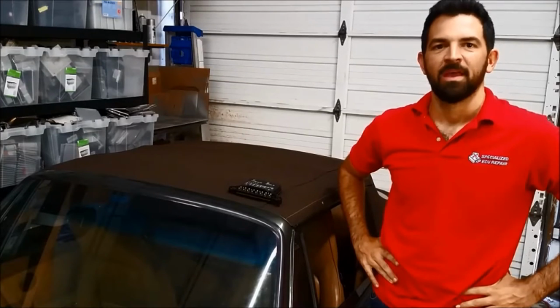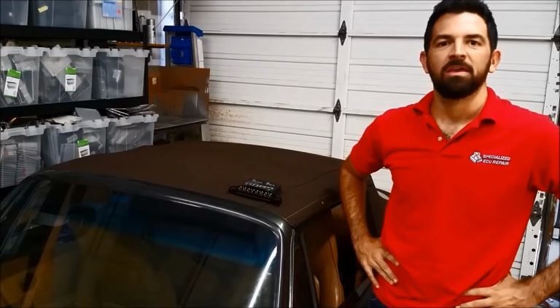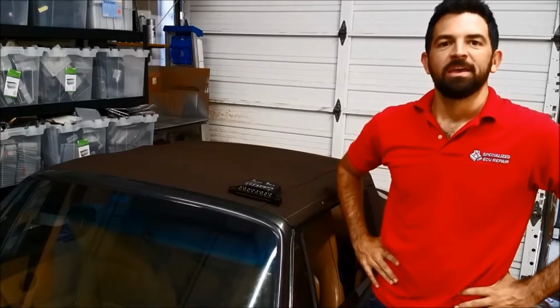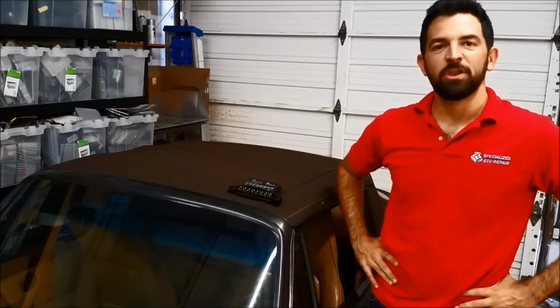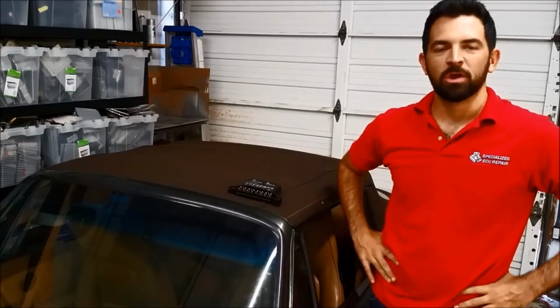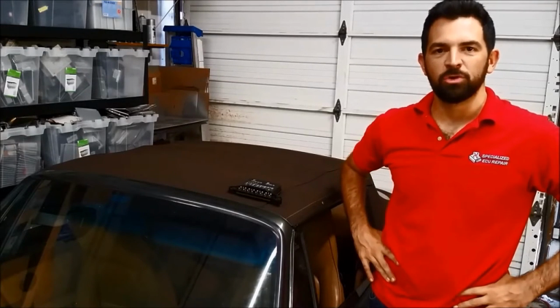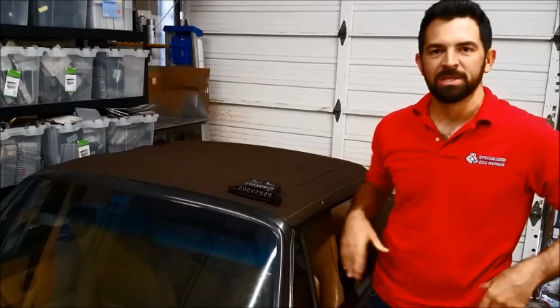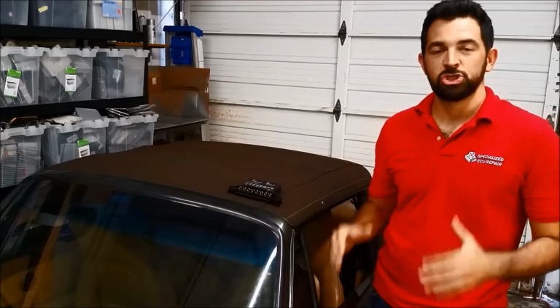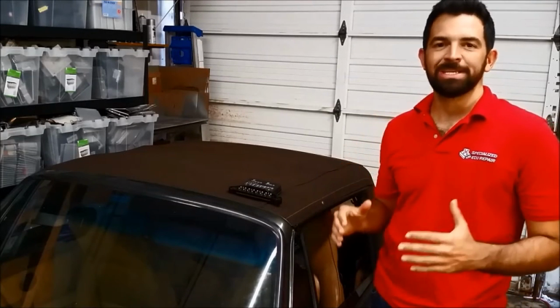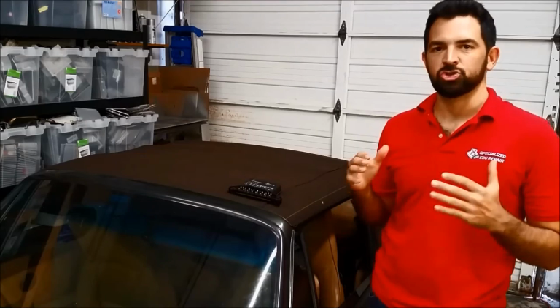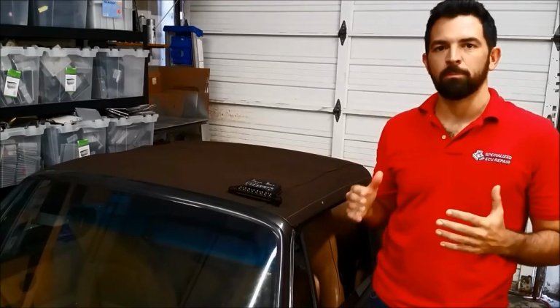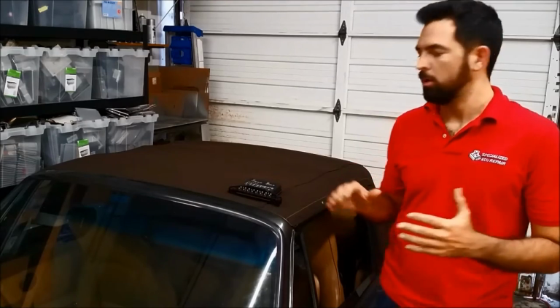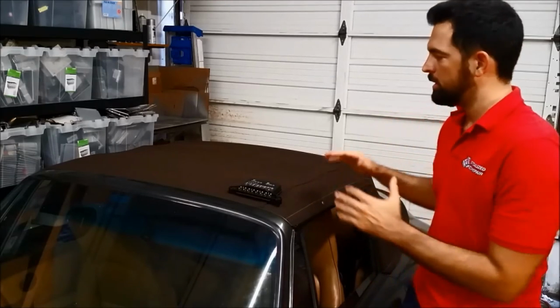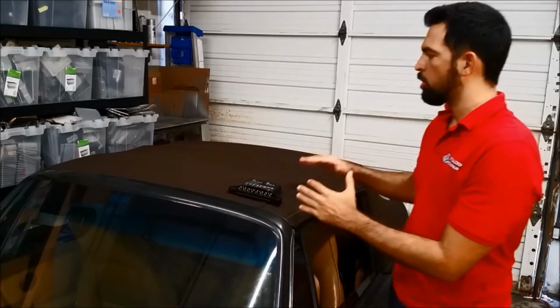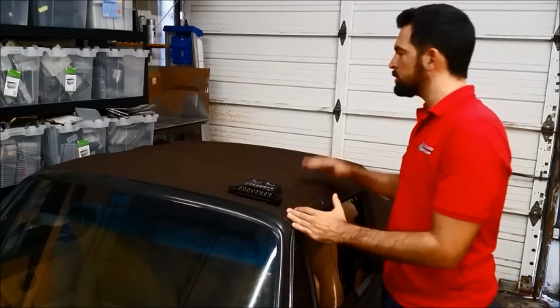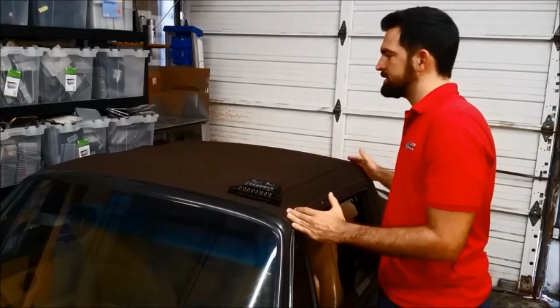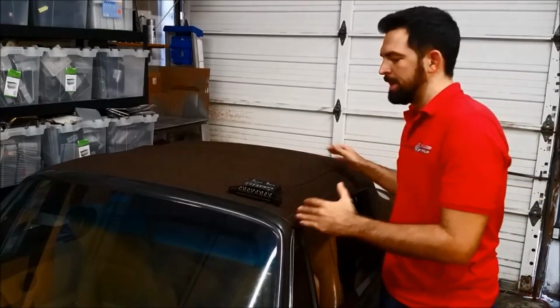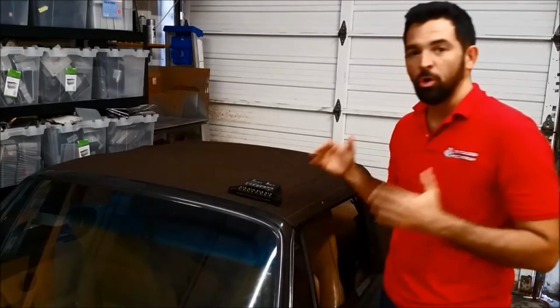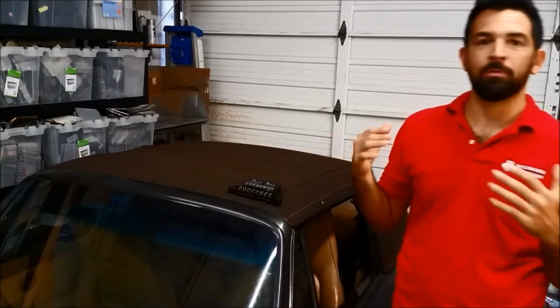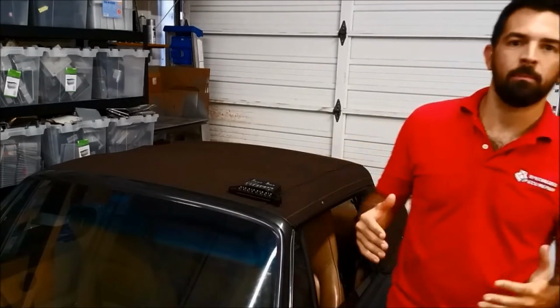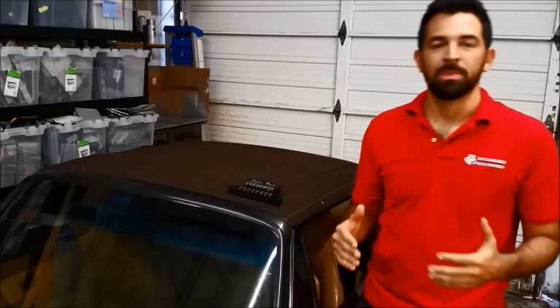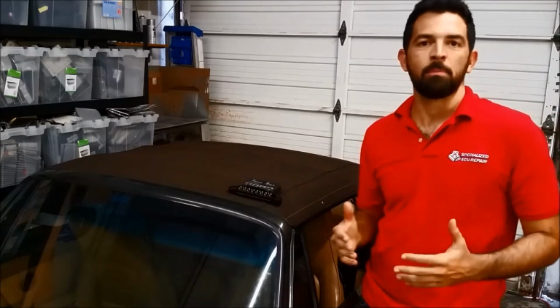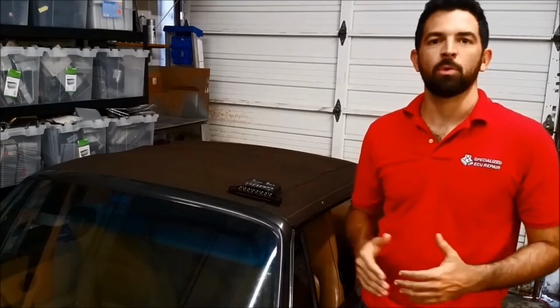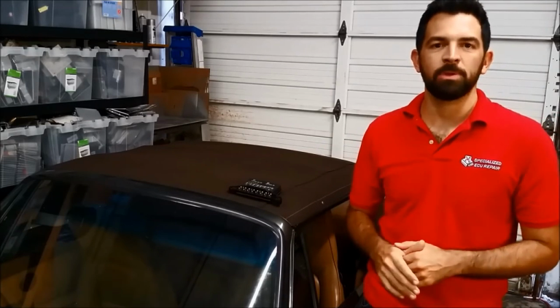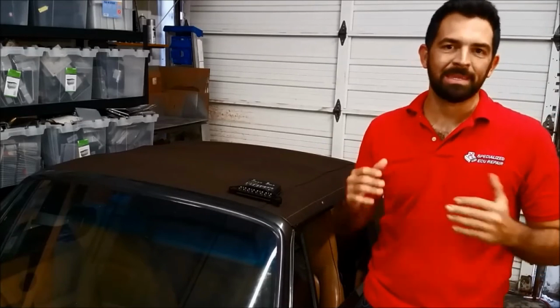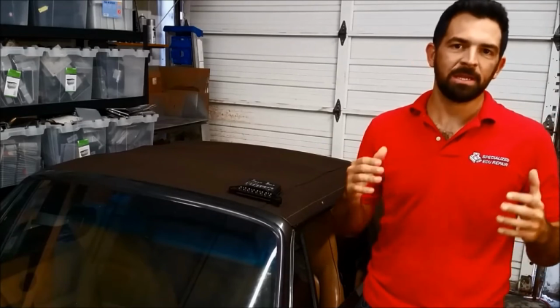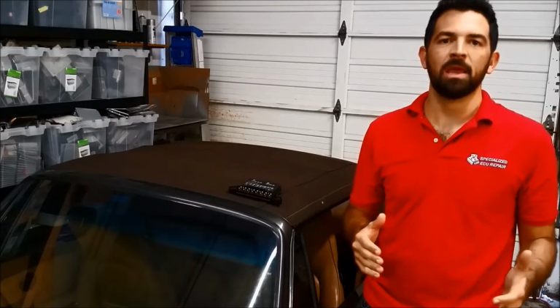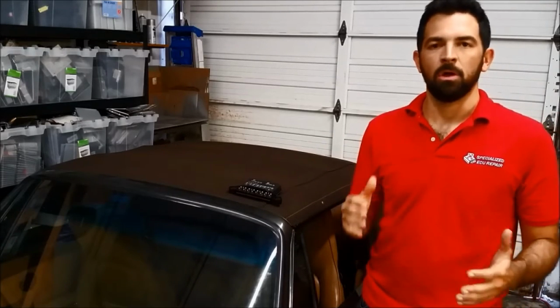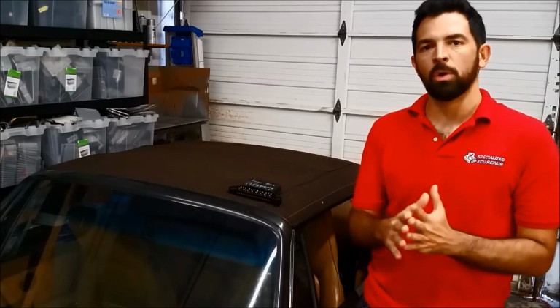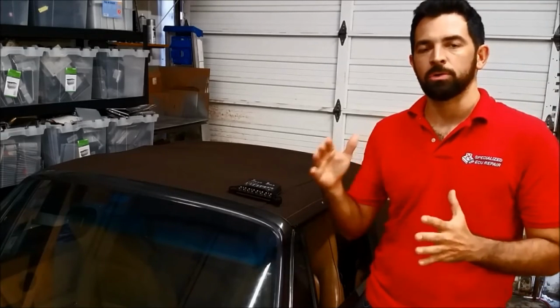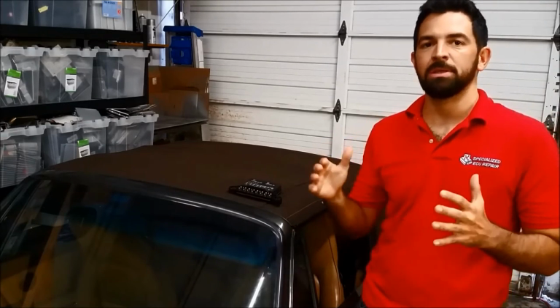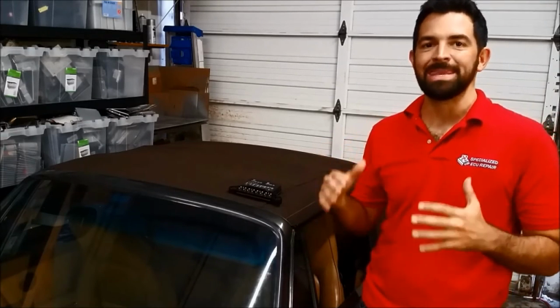Hi, in this video we're going to show you how to test just the electronic part of the convertible top system in old Cabriolet 911 models that were made between 1988 all the way through 1998.